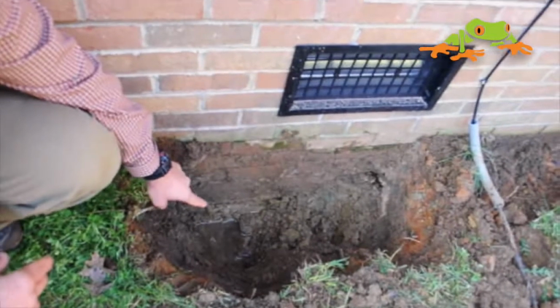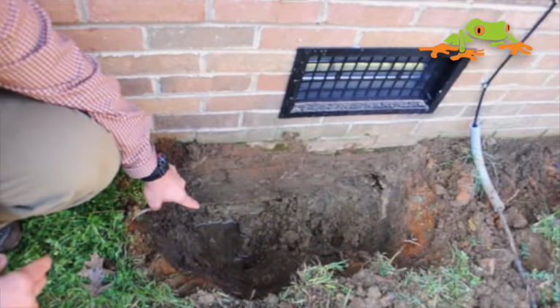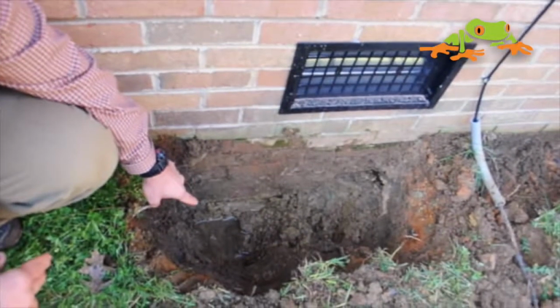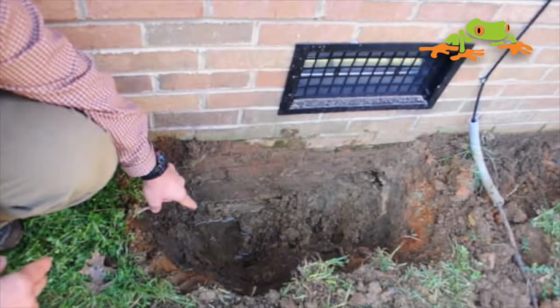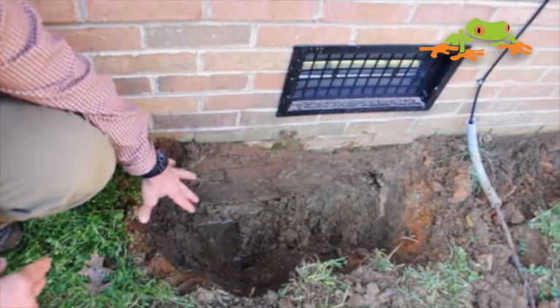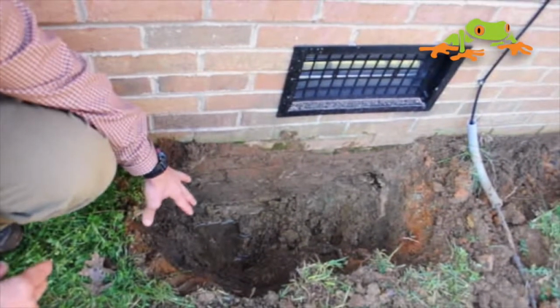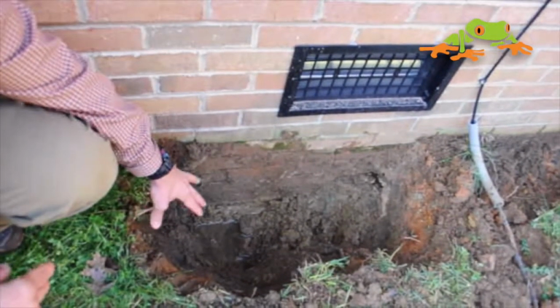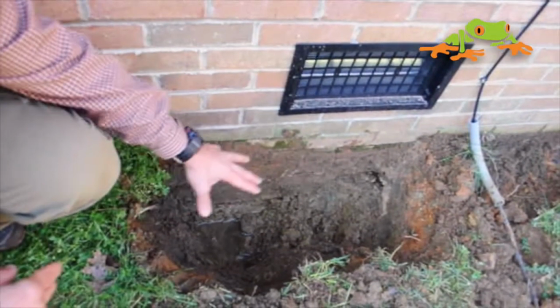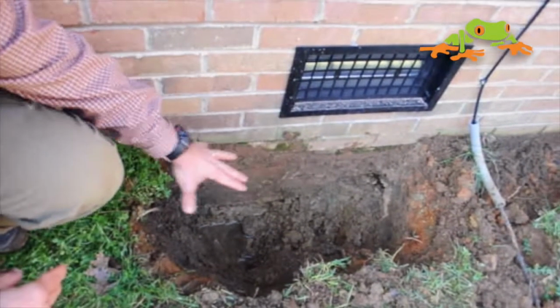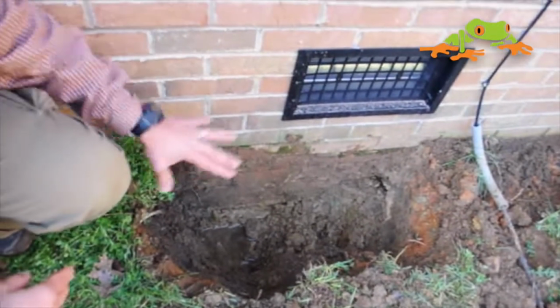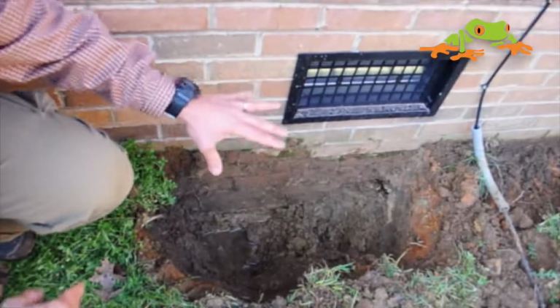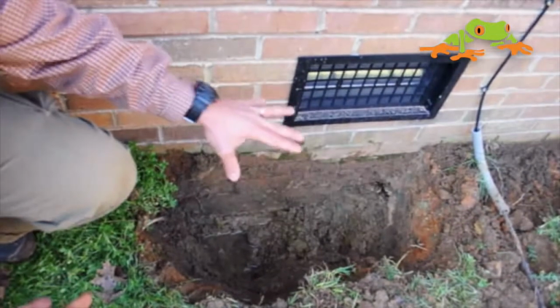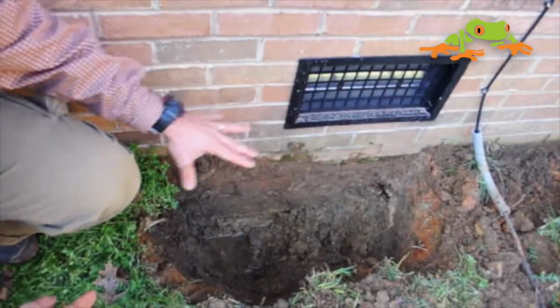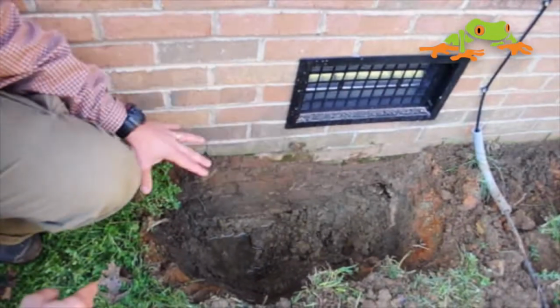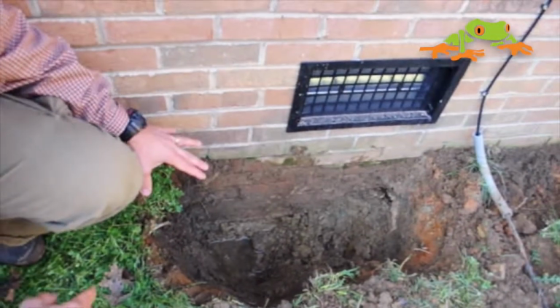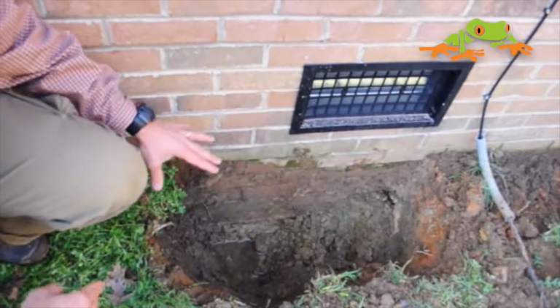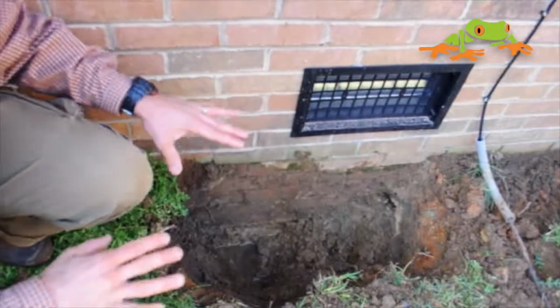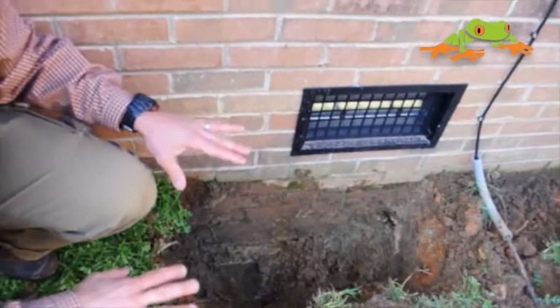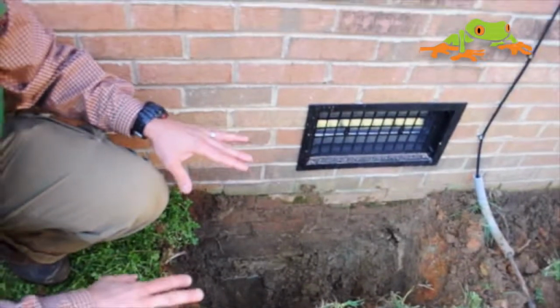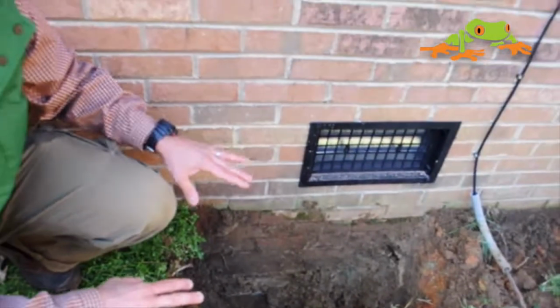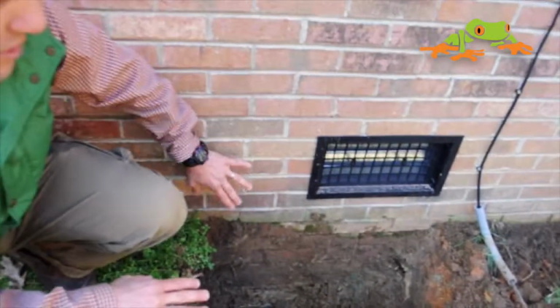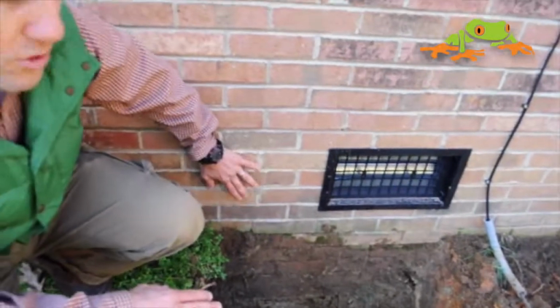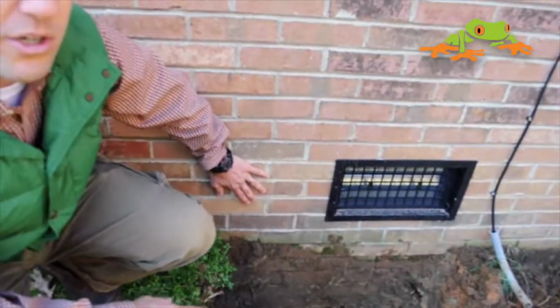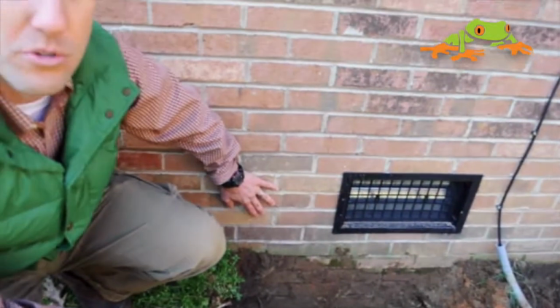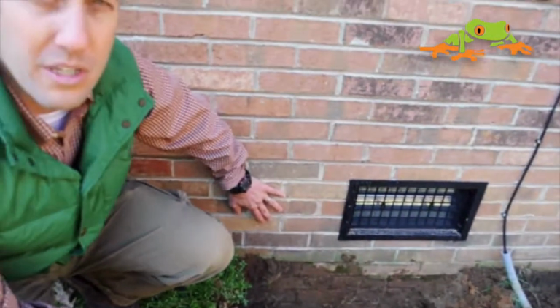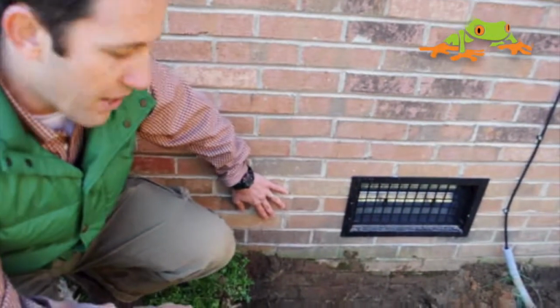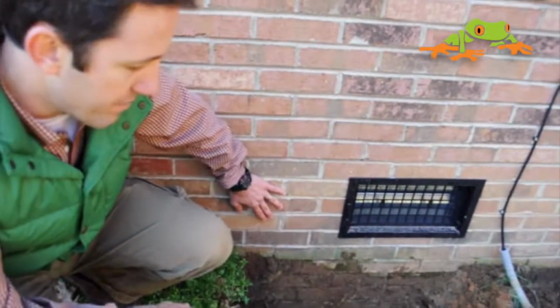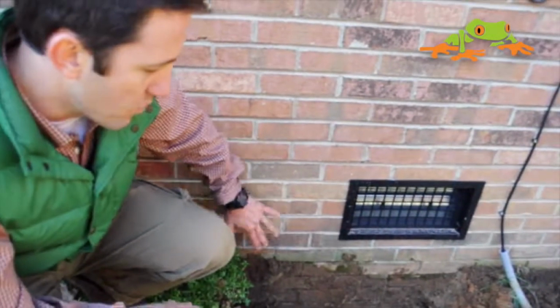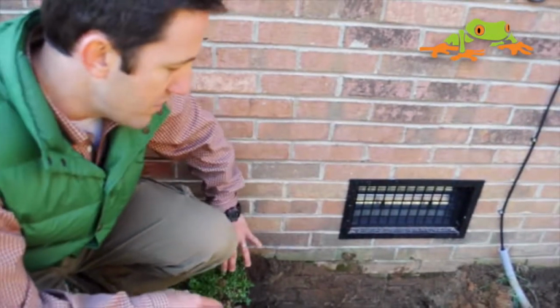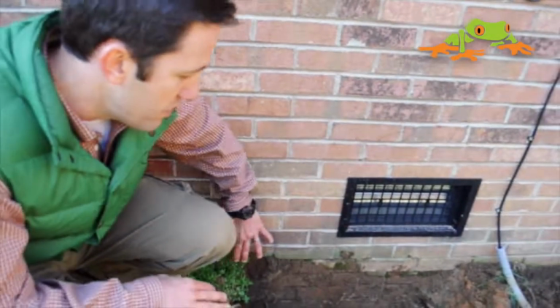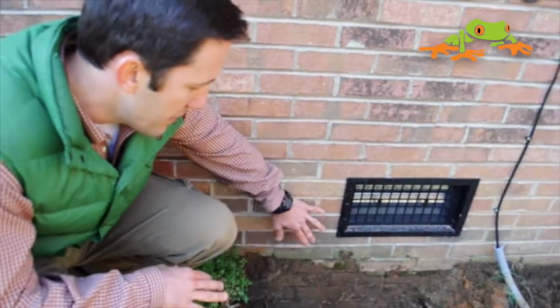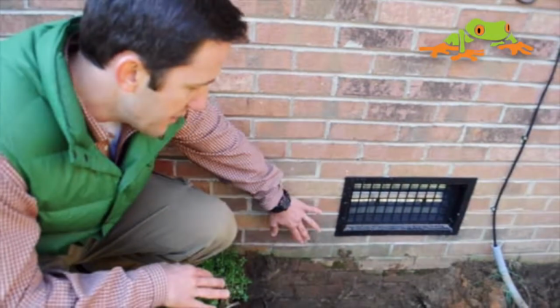We've got standing water. The problem with this is, if your footer — your house — is sitting in water, it's going to start to sink. And especially with a brick home, you'll start to get cracking.